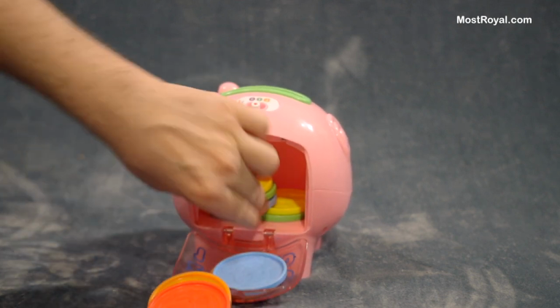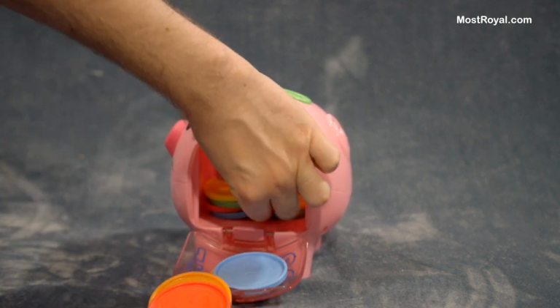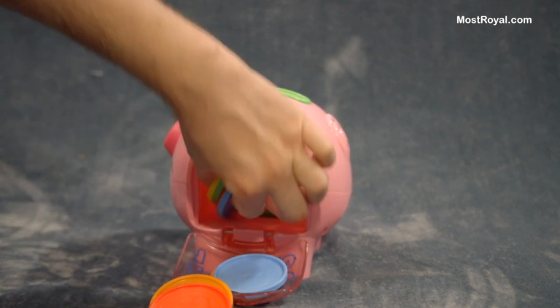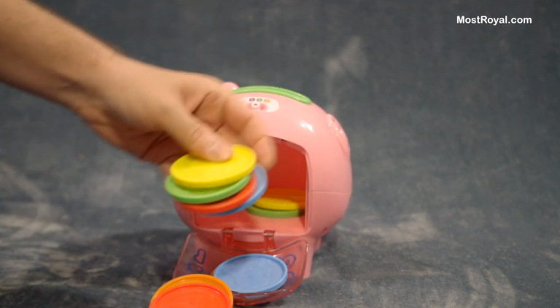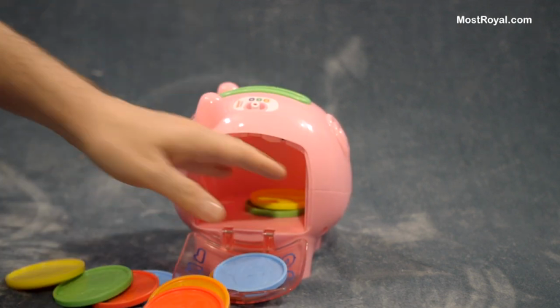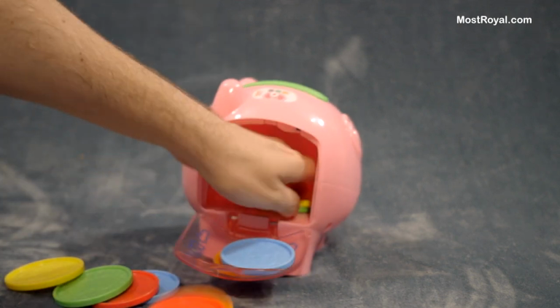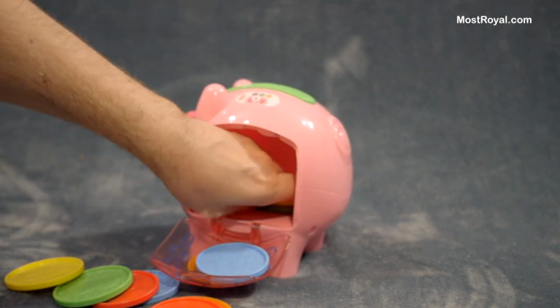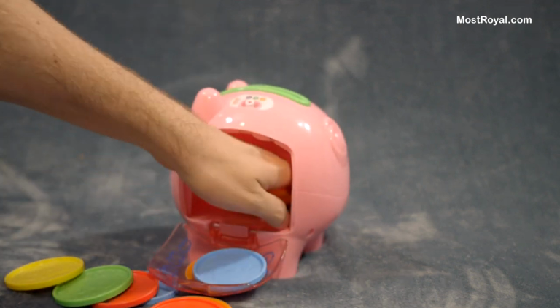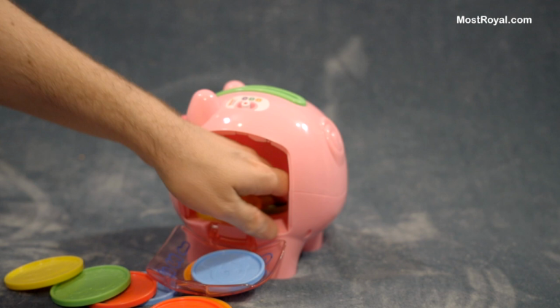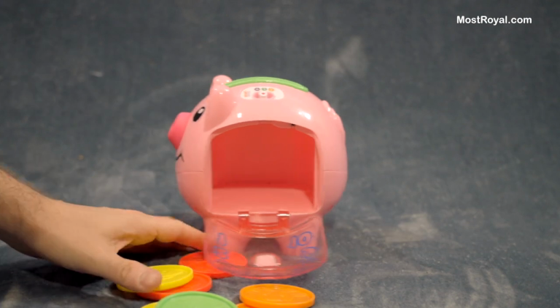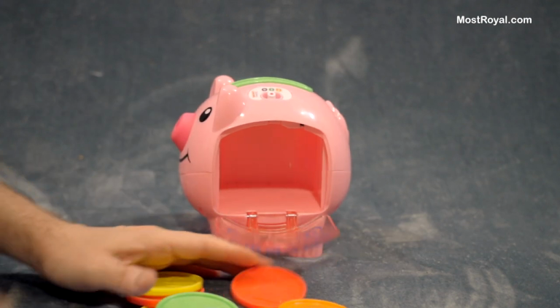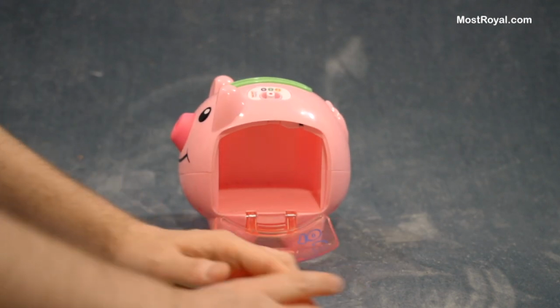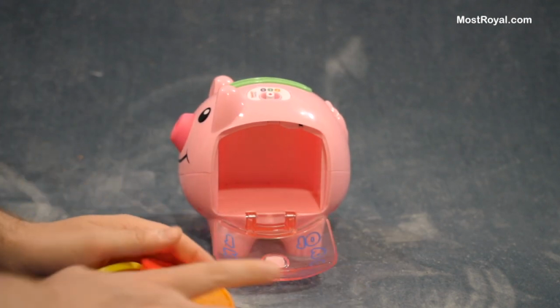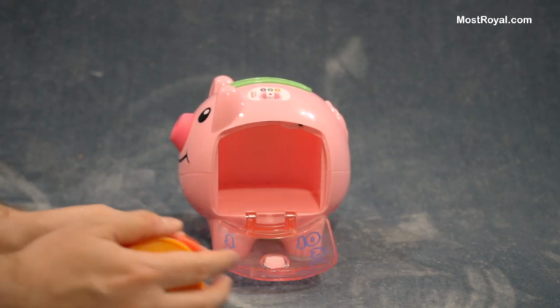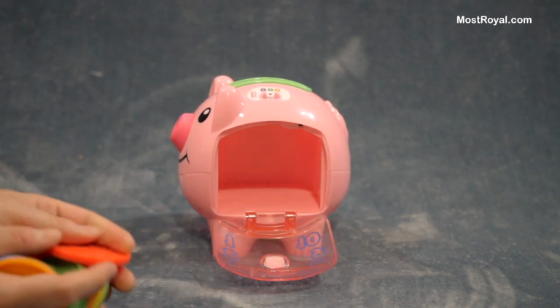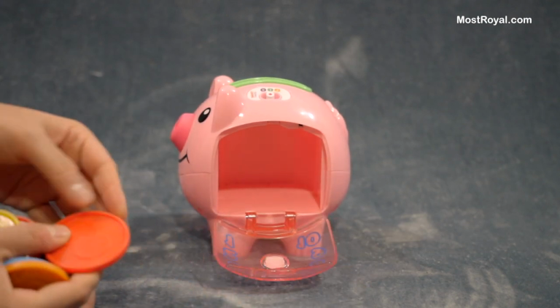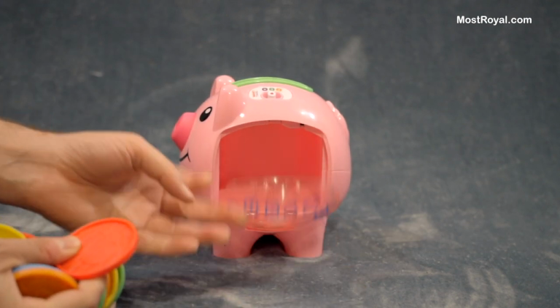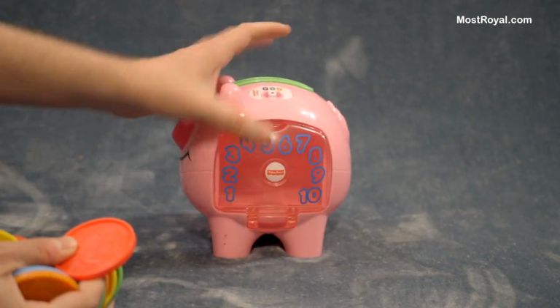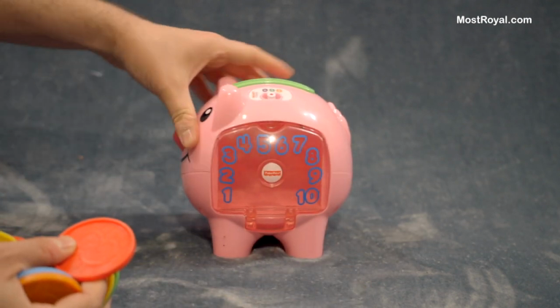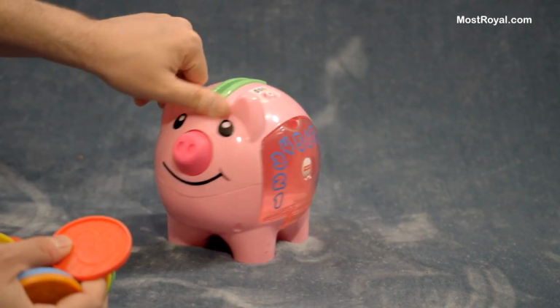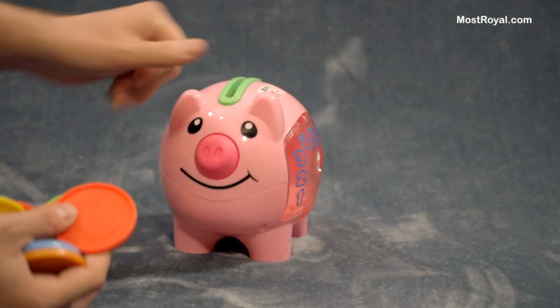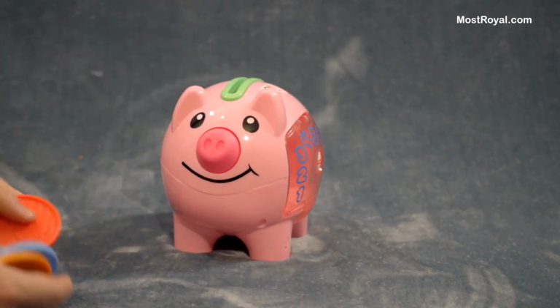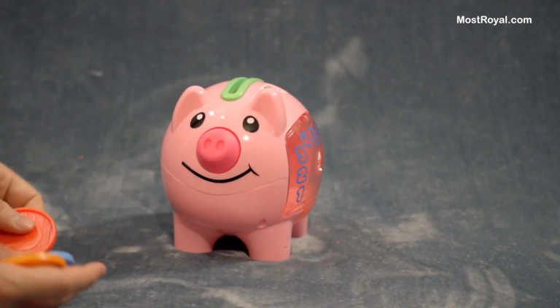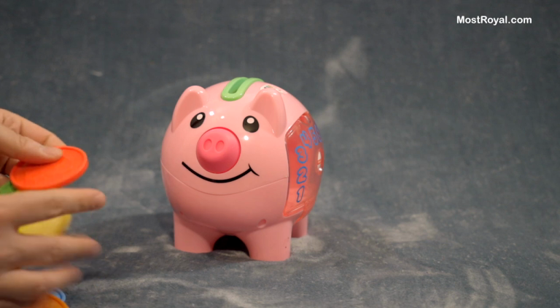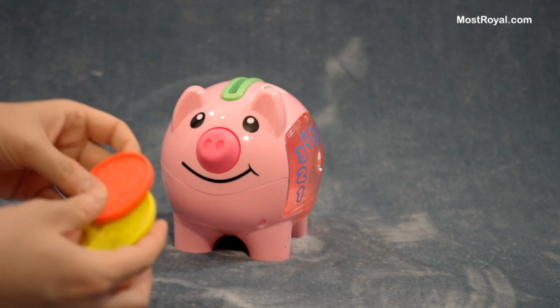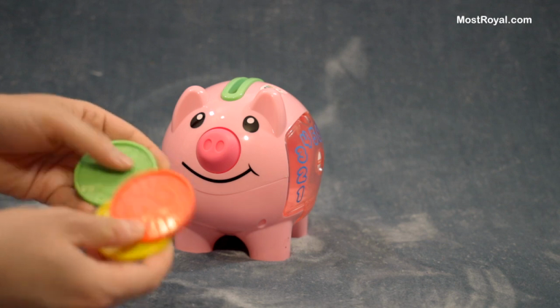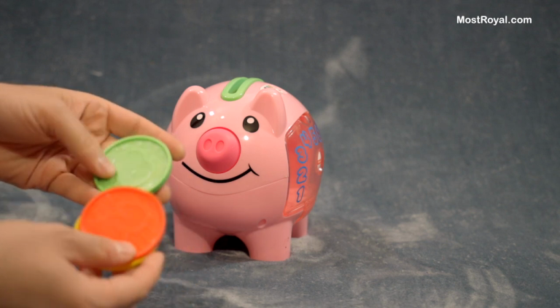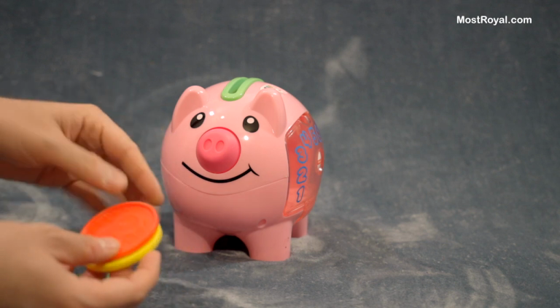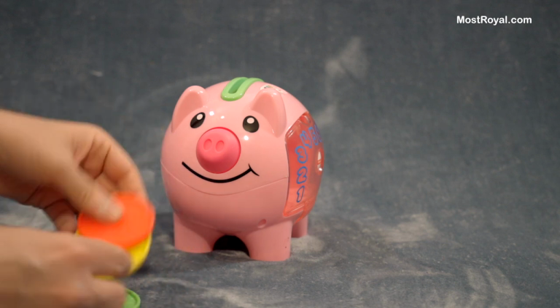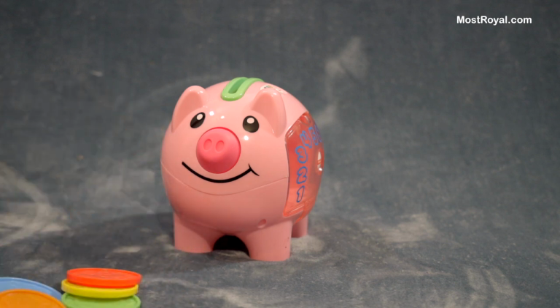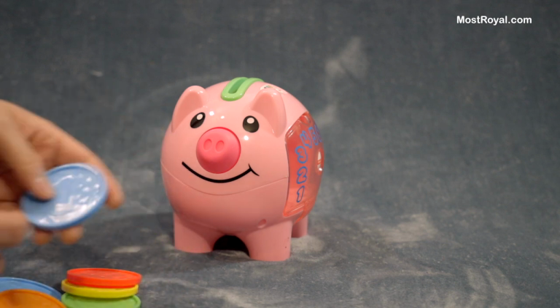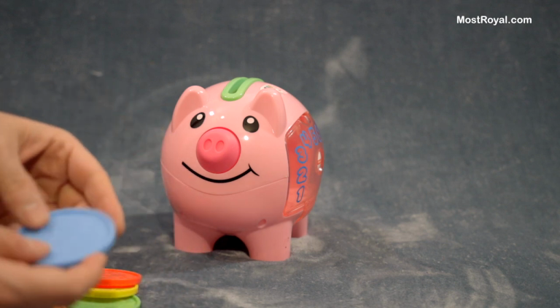So inside are these little plastic coins. Now we have all of our coins, and you can sort them by number. There are ten of these in total.